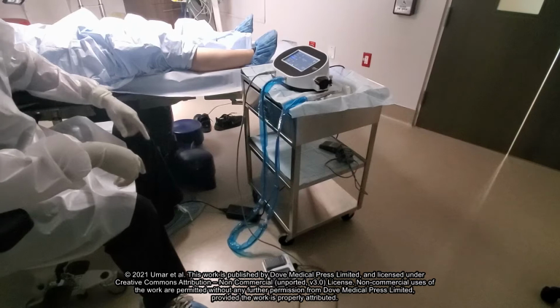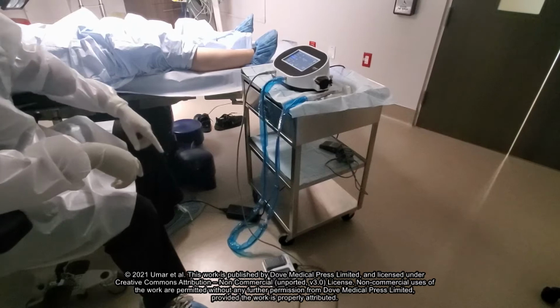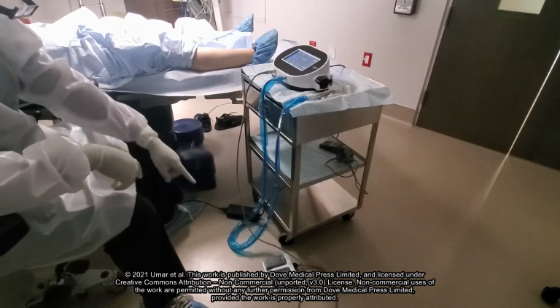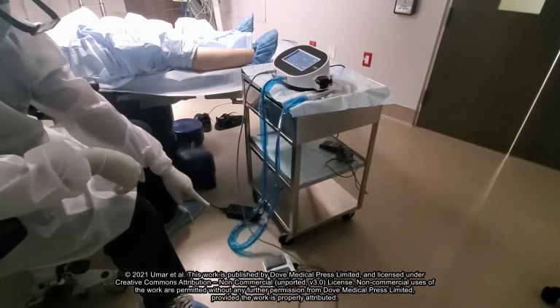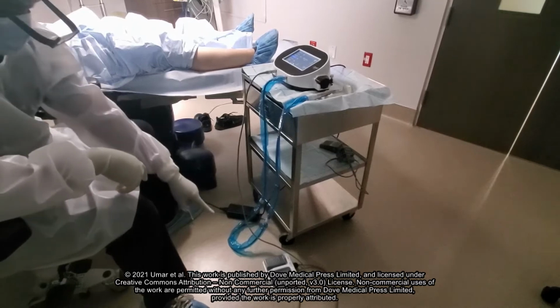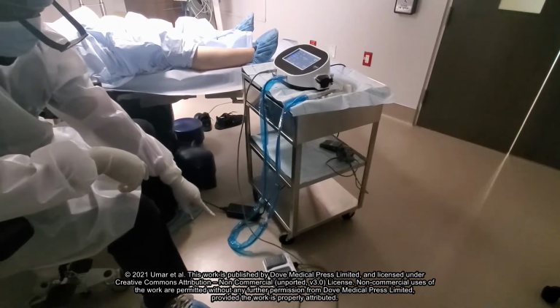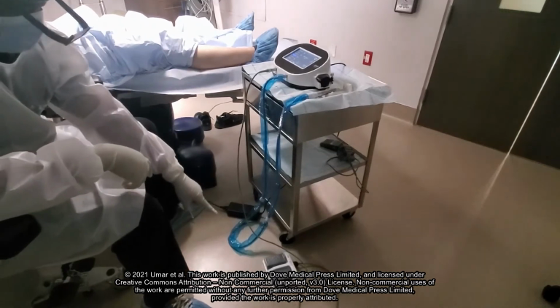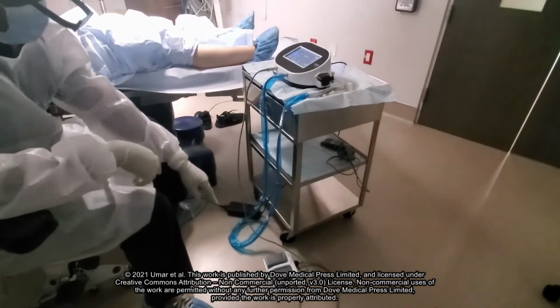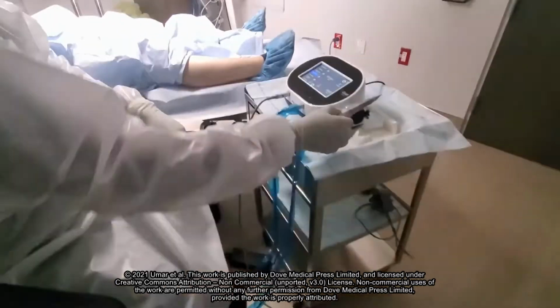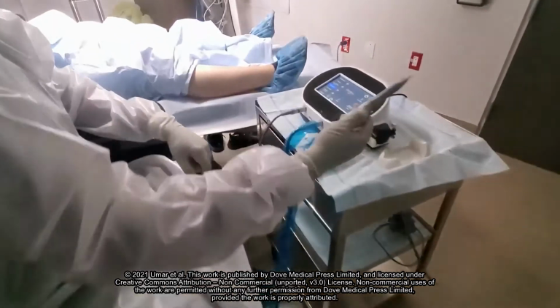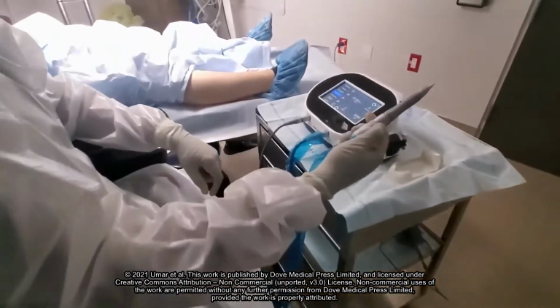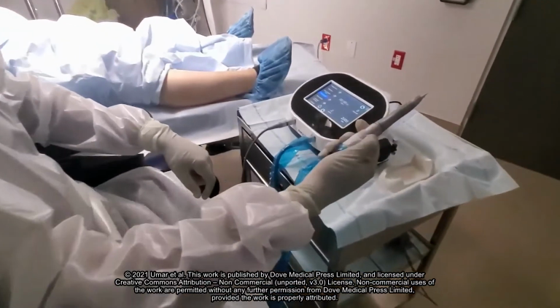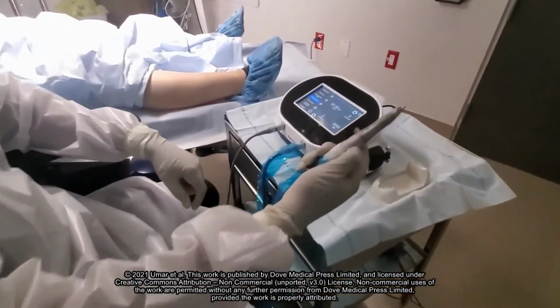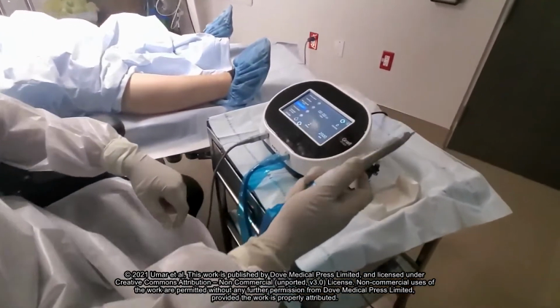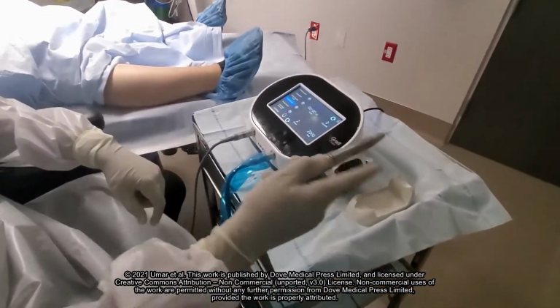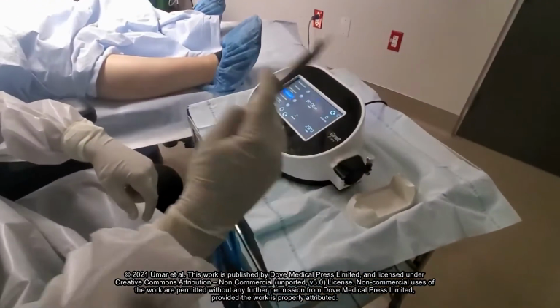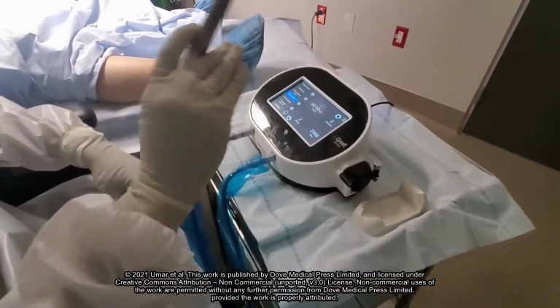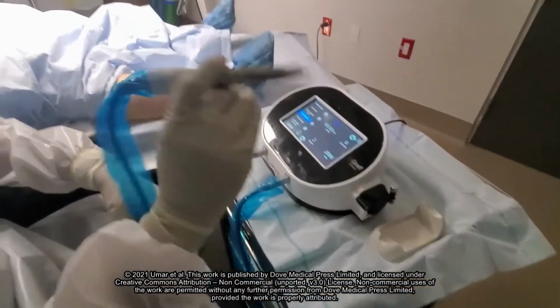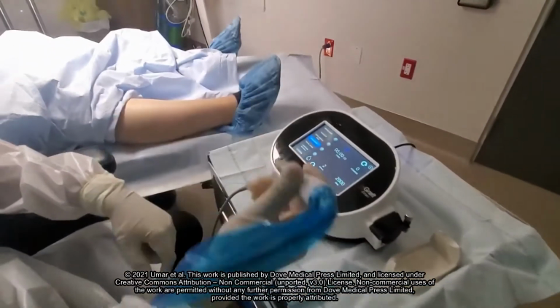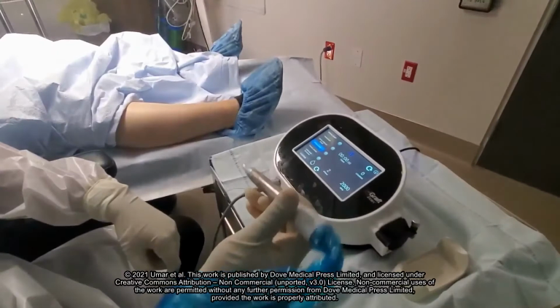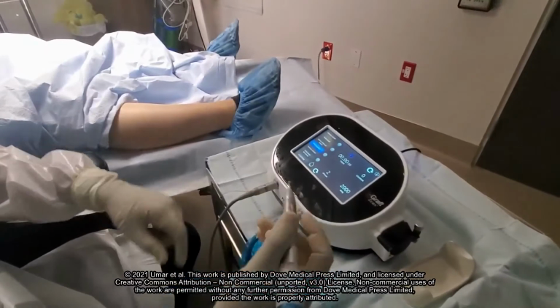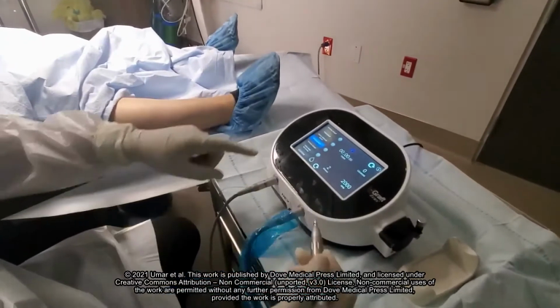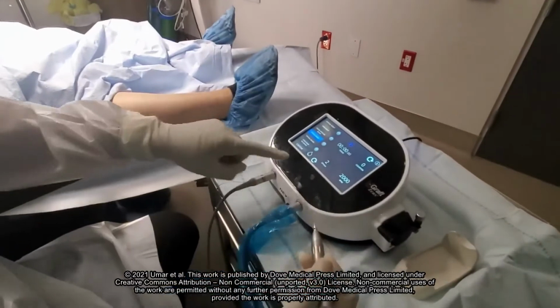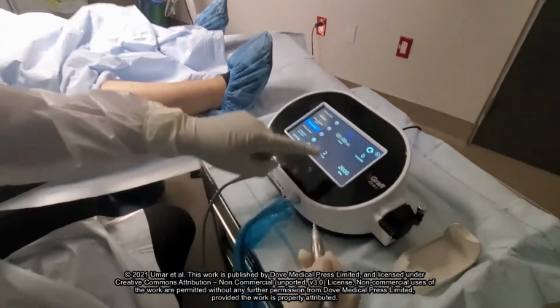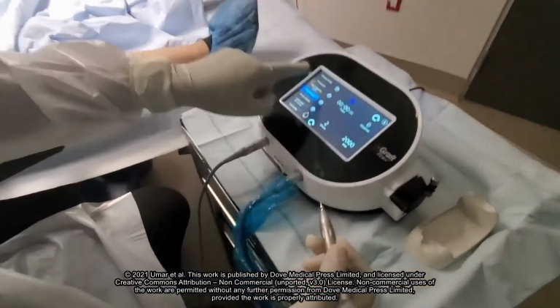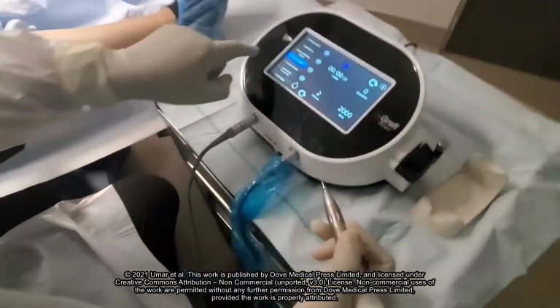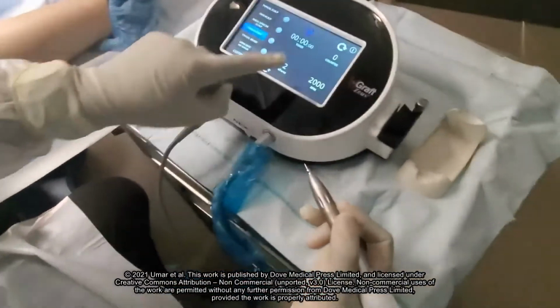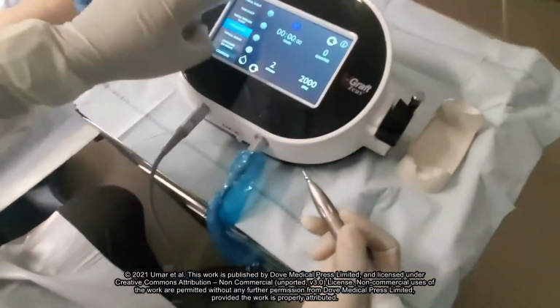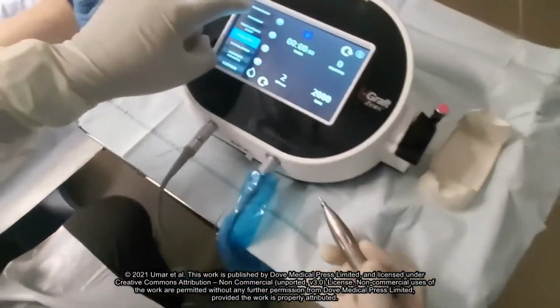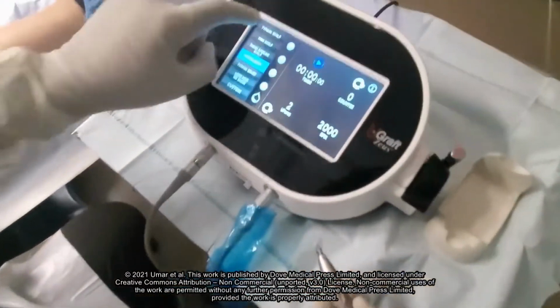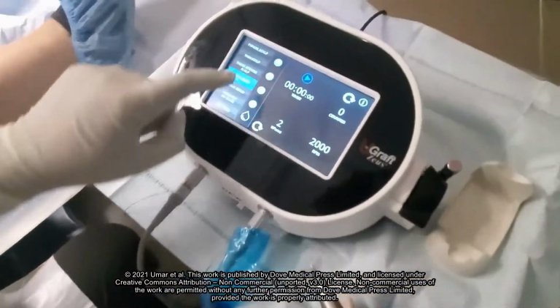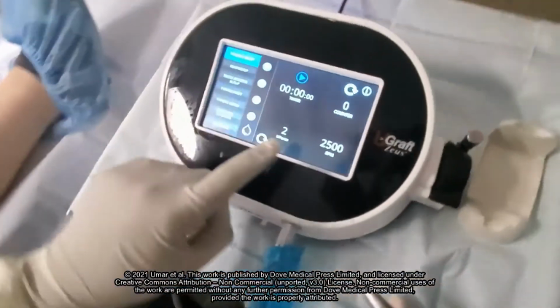The entire device is portable and fits on a small rolling surgical cabinet. It consists of a foot pedal, a handpiece, and a controlling console.